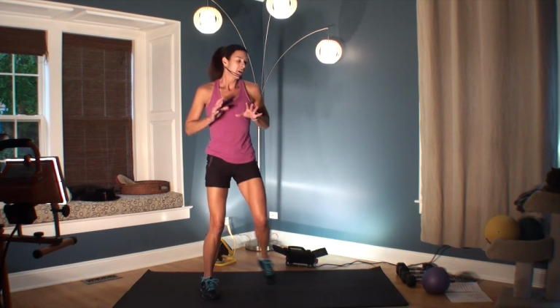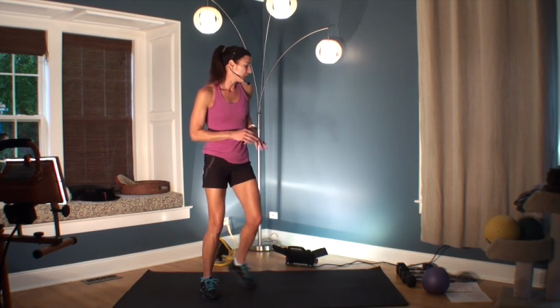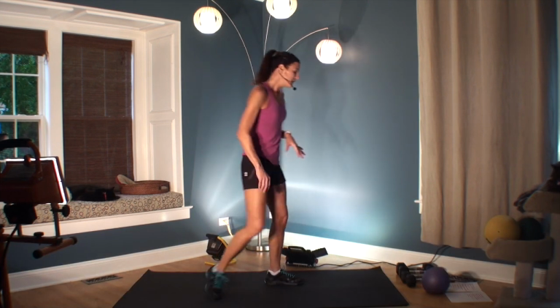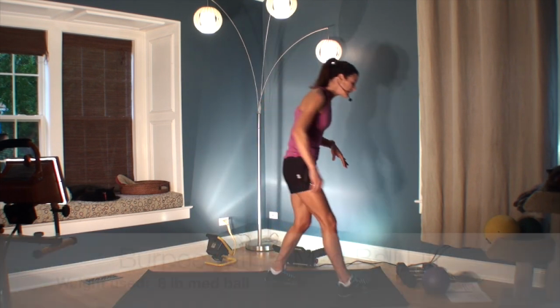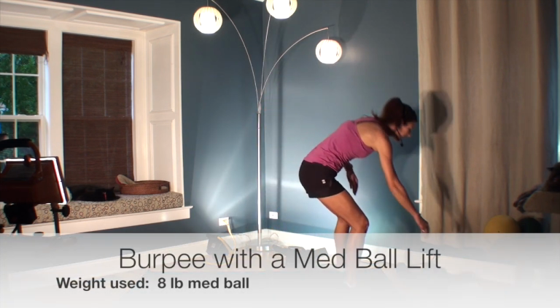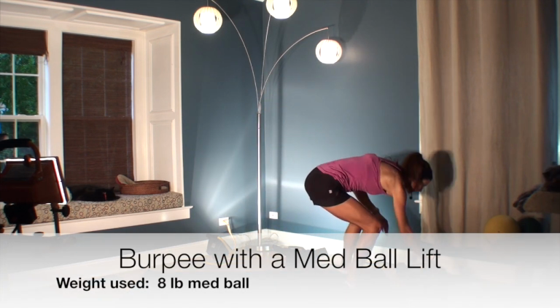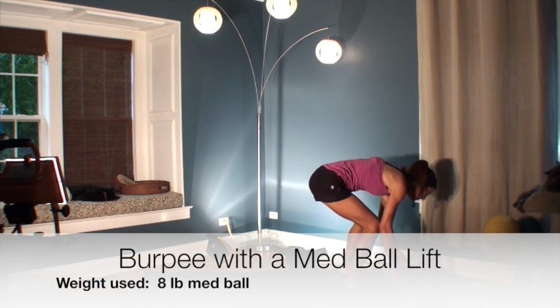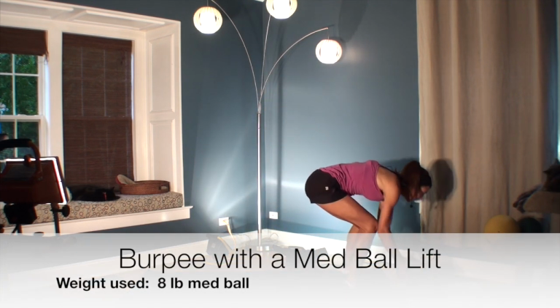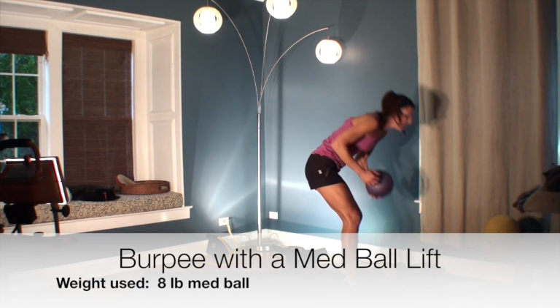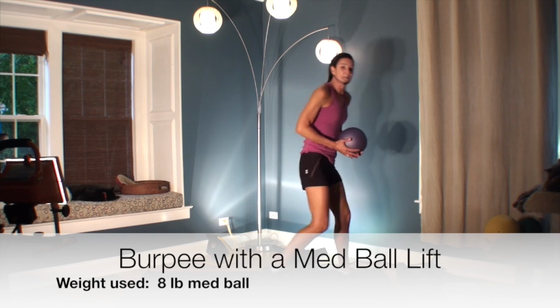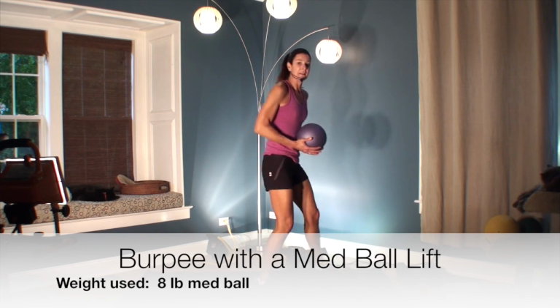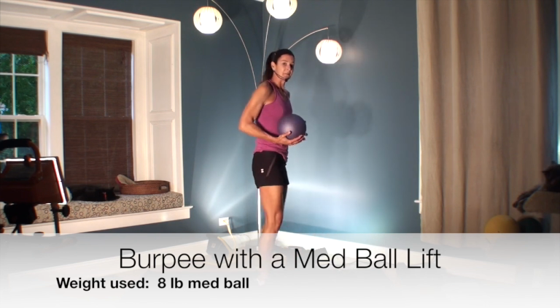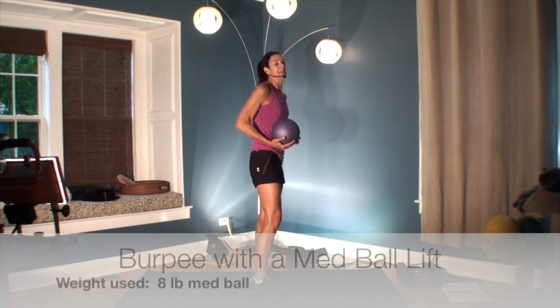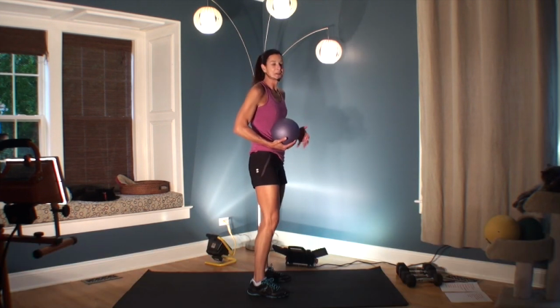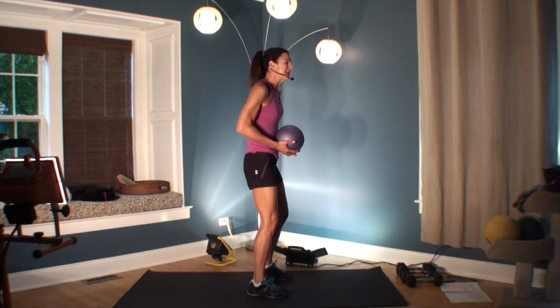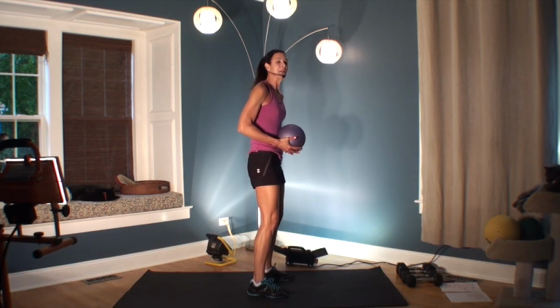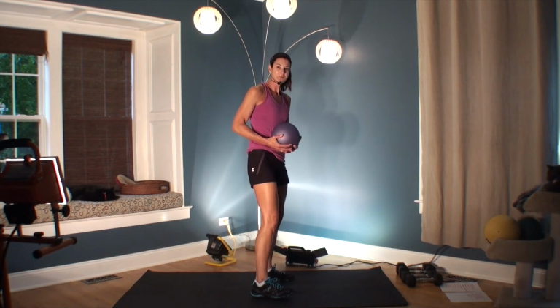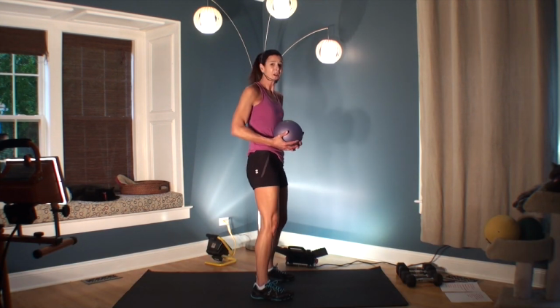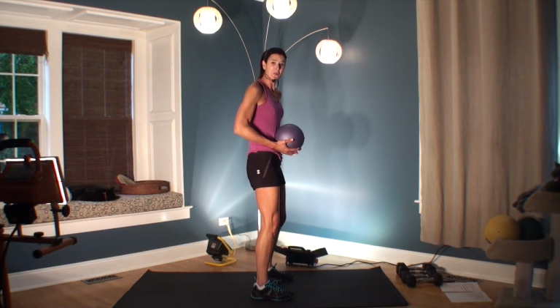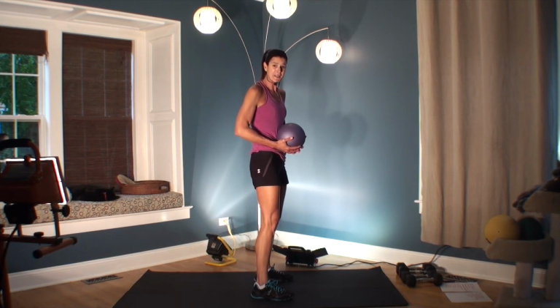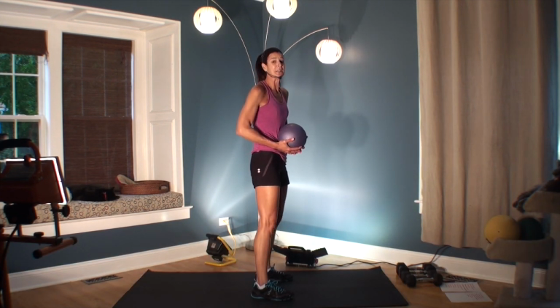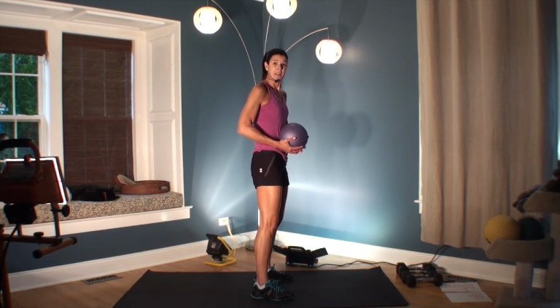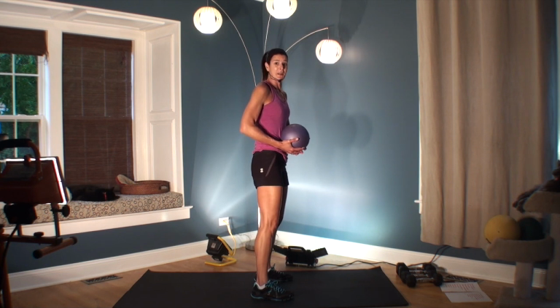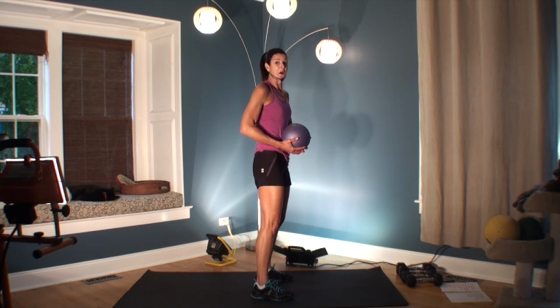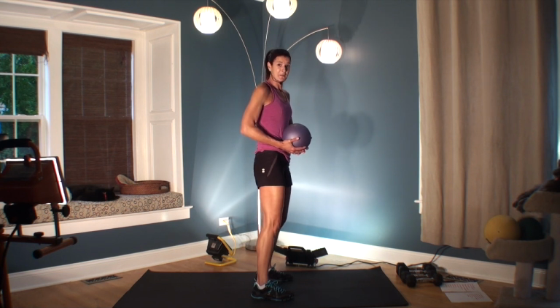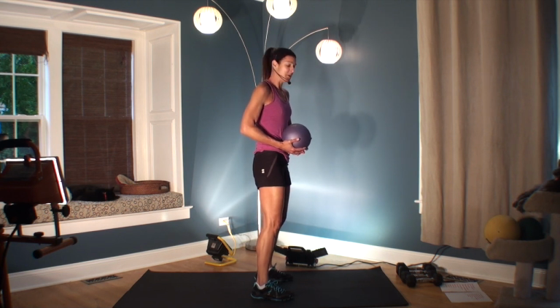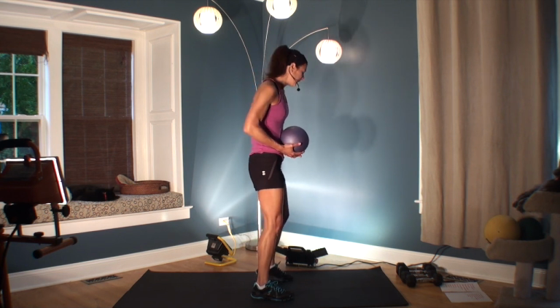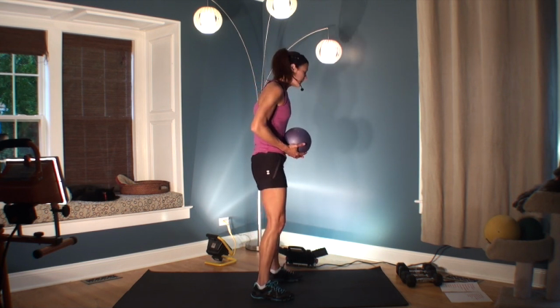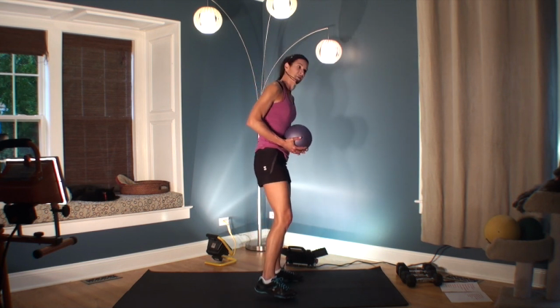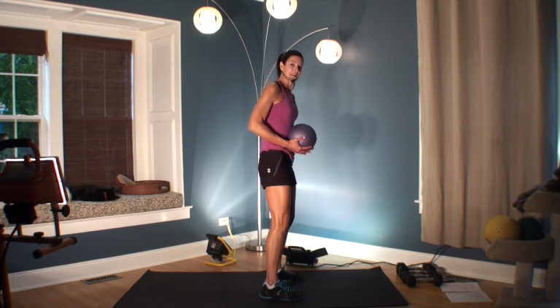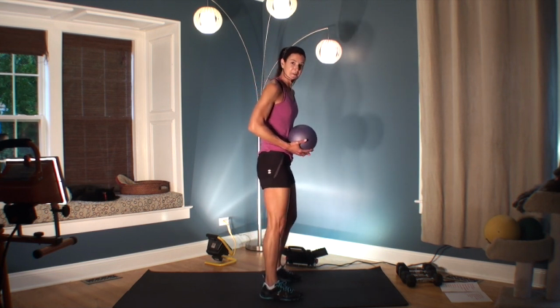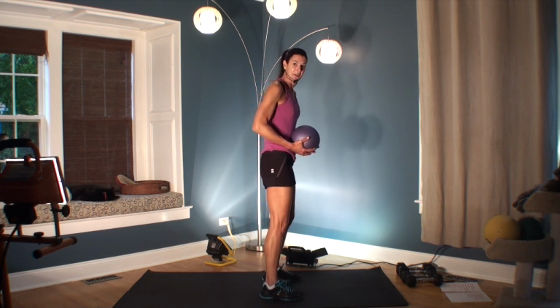Our first move is going to be a burpee with a medicine ball leg lift. I'm watching the timer because we are going to be following a very strict timetable here.